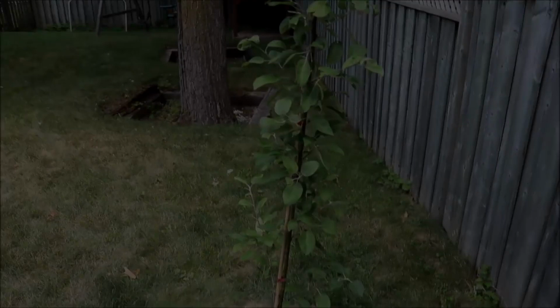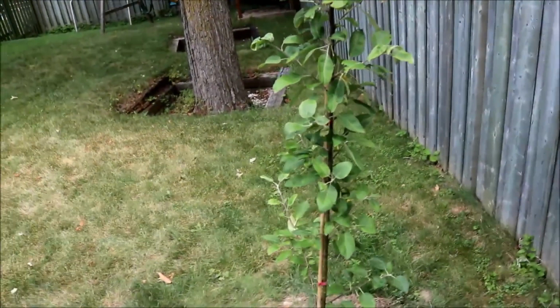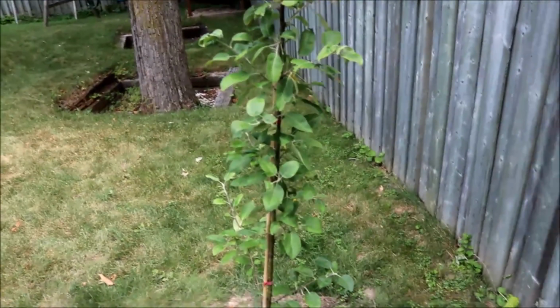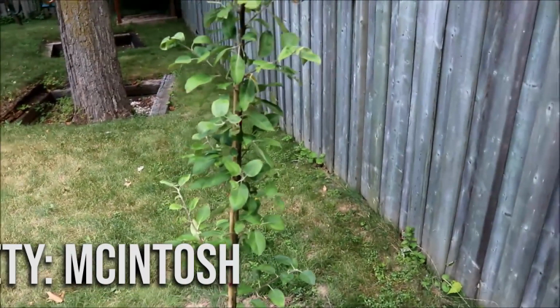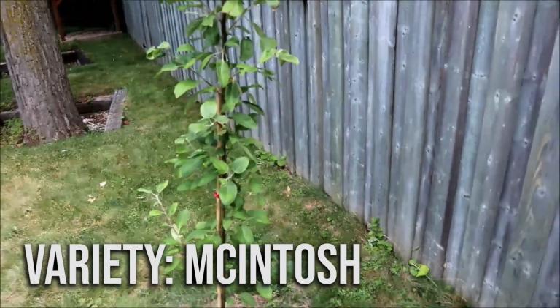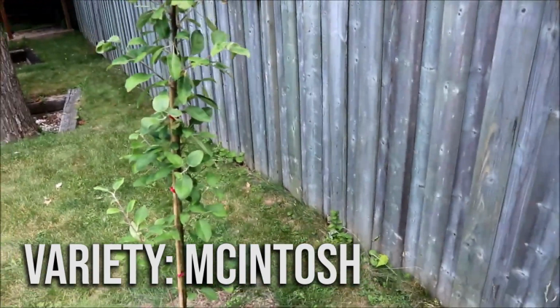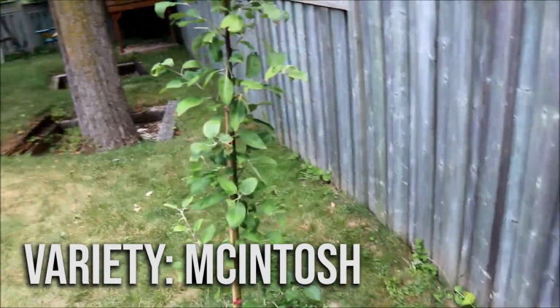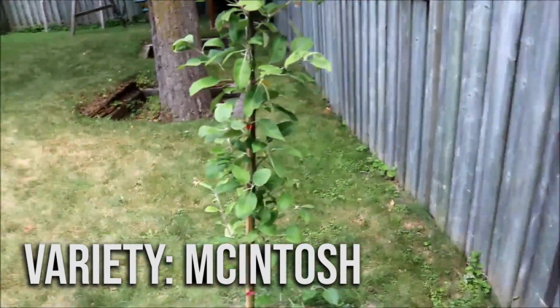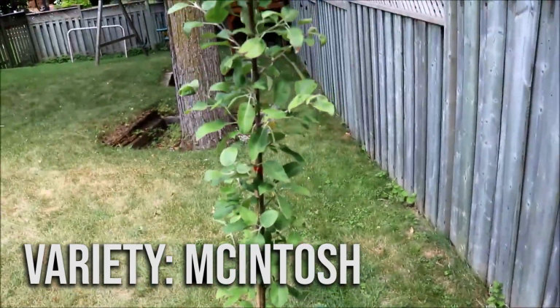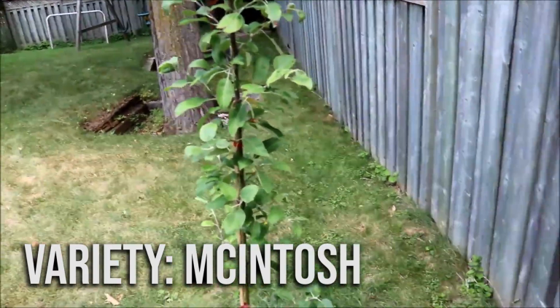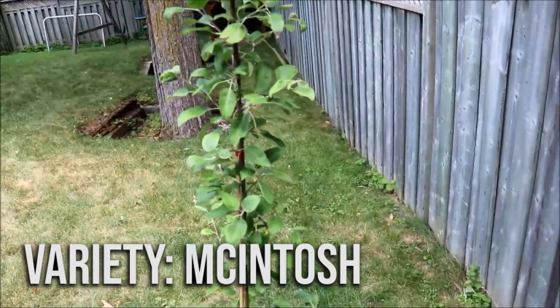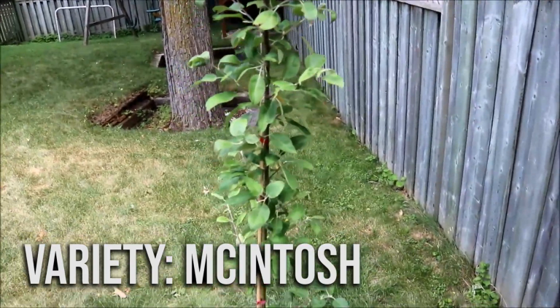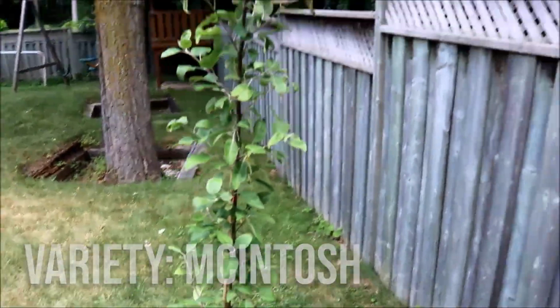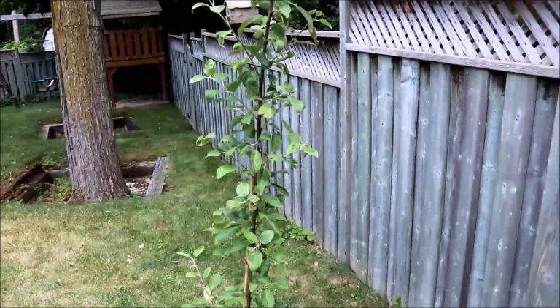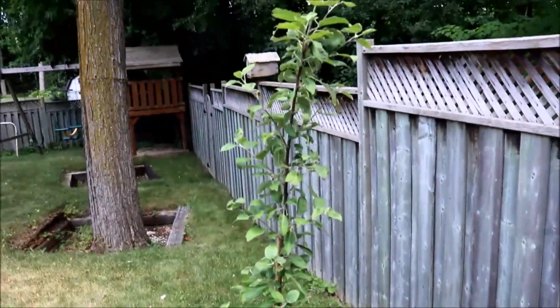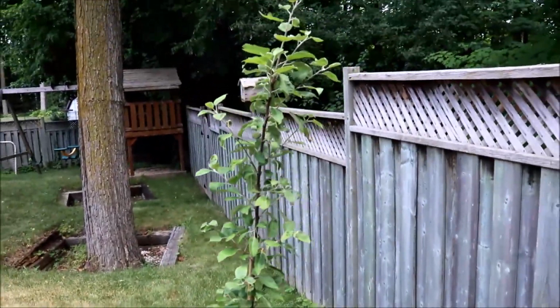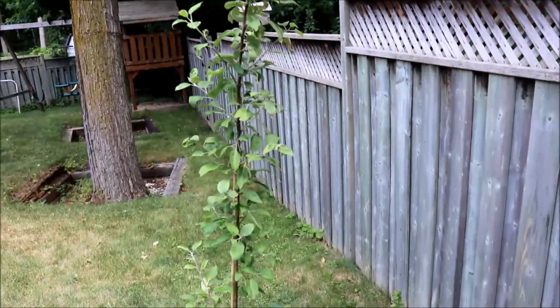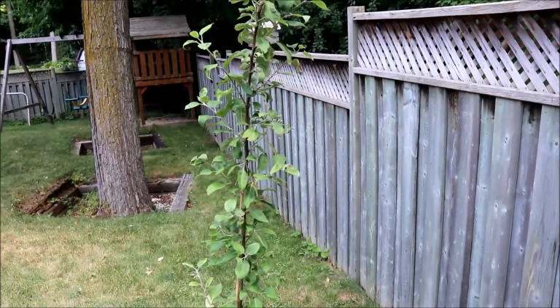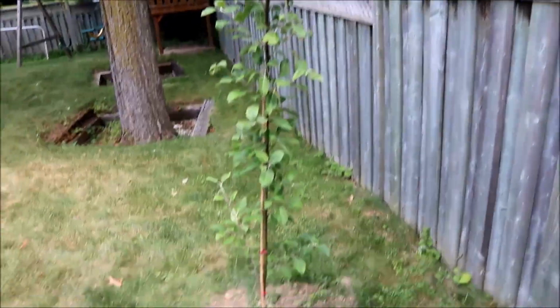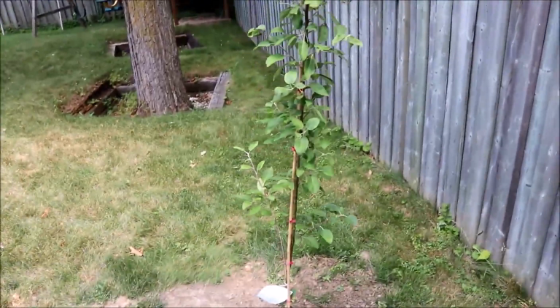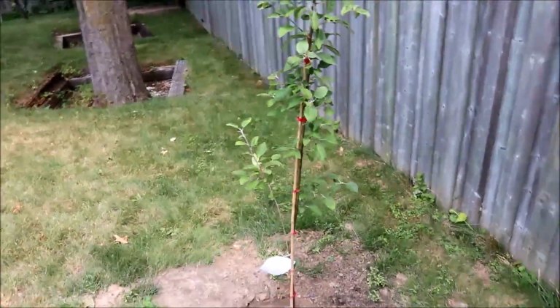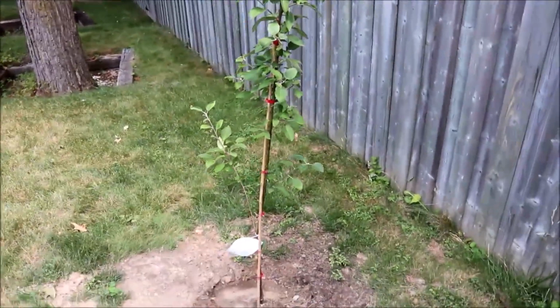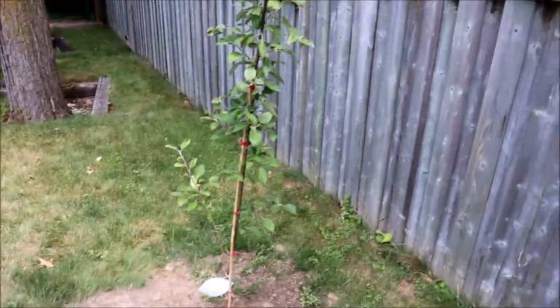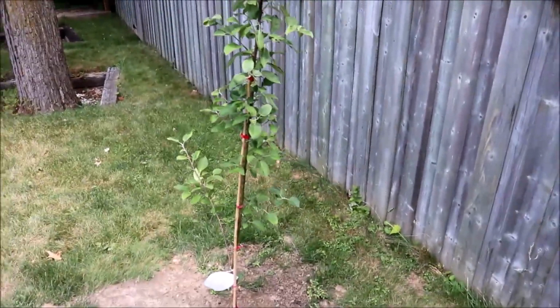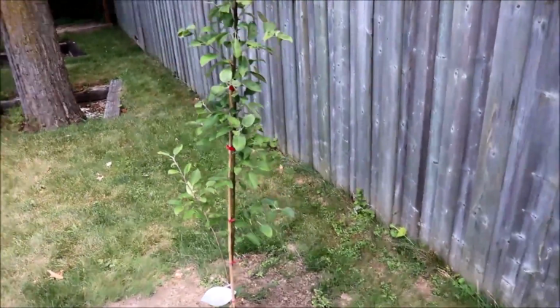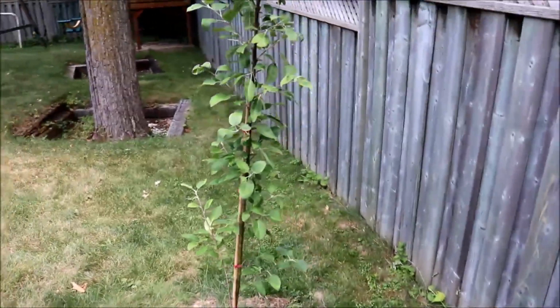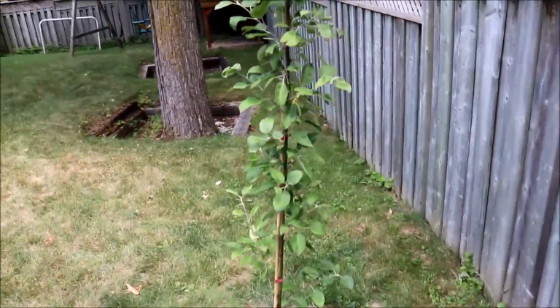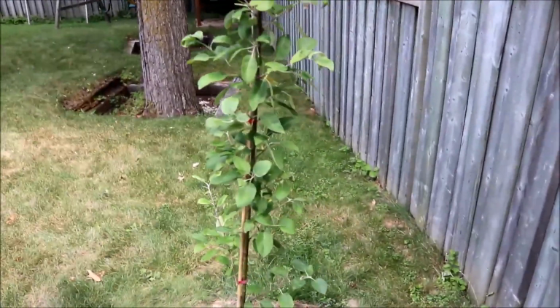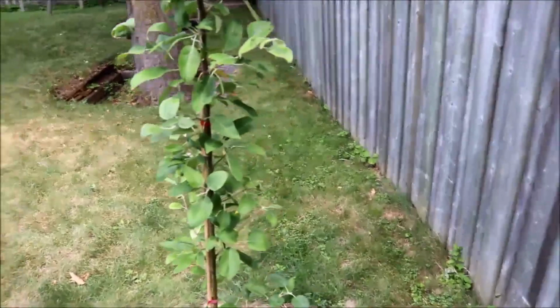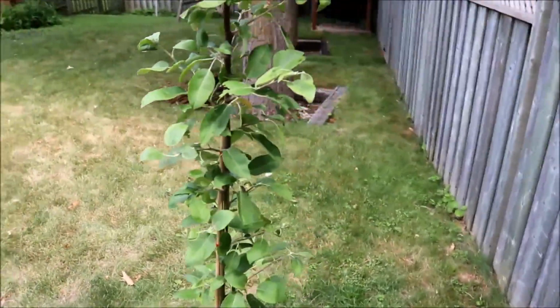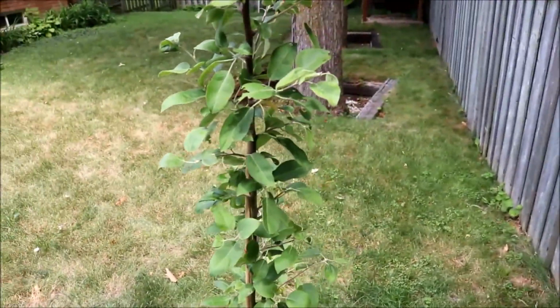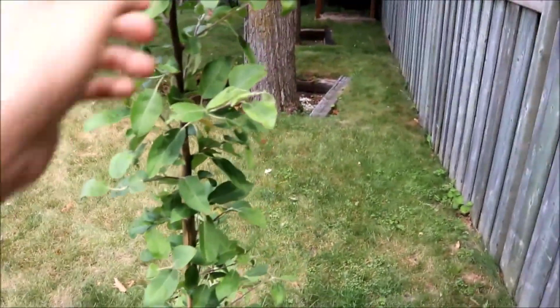This tree here is a Macintosh and it was just planted a couple of weeks ago. I bought this tree at a local farmers market and it was grafted onto a dwarf rootstock. It's about five feet tall right now, with lots of nice green growth on it.